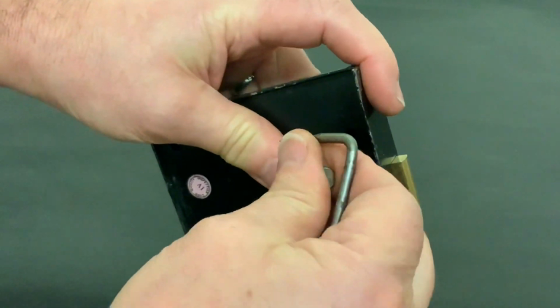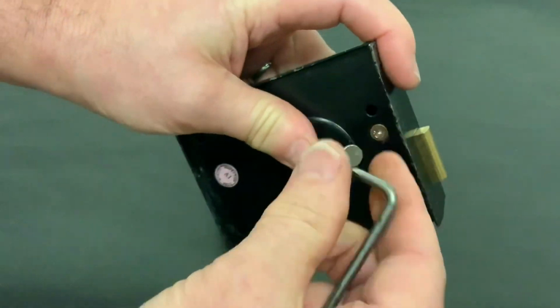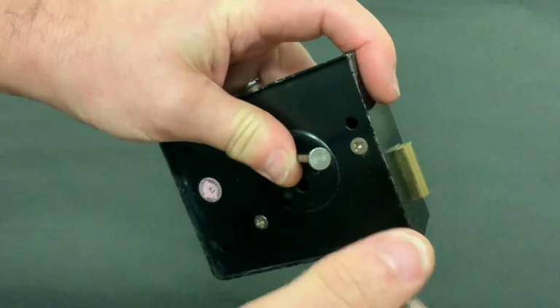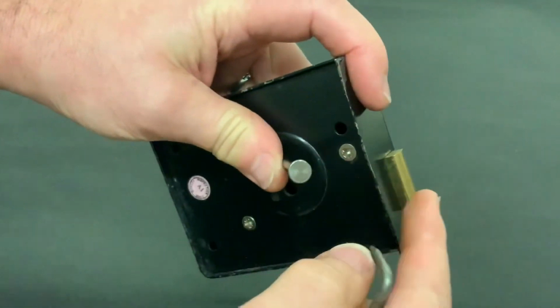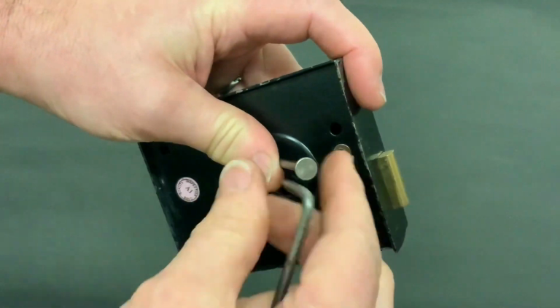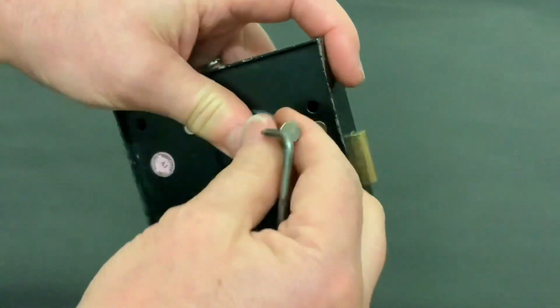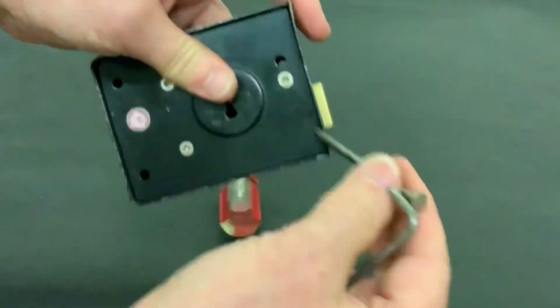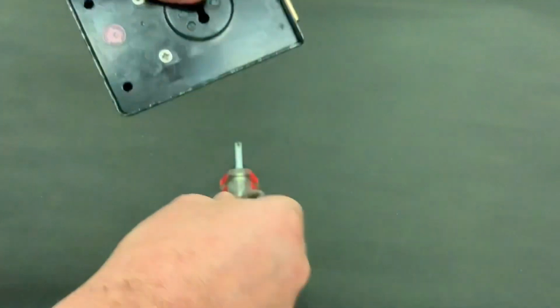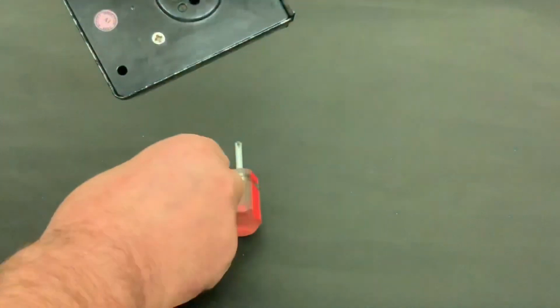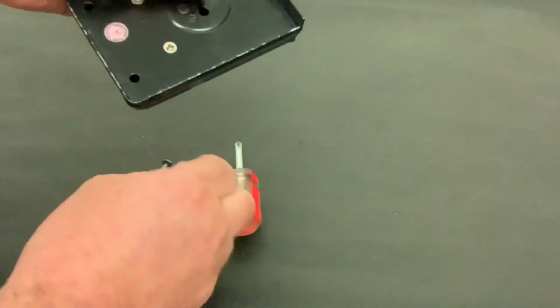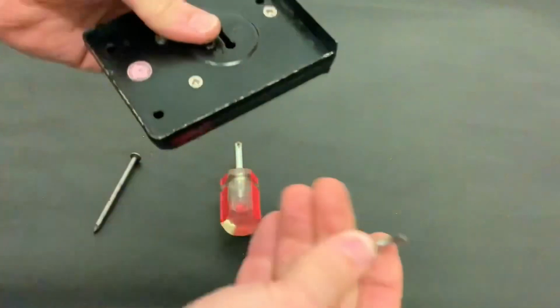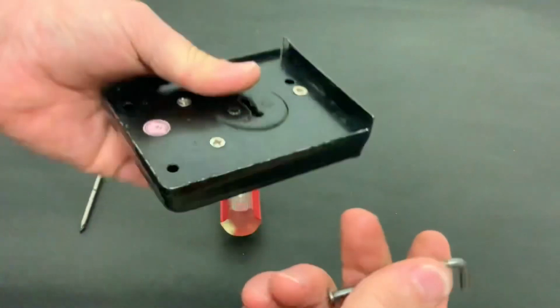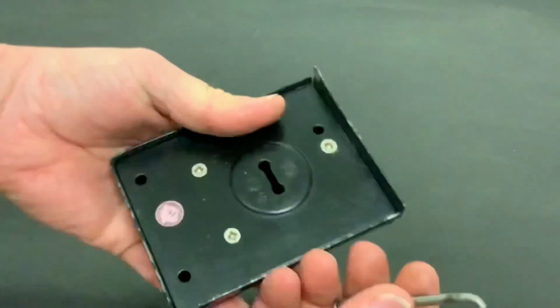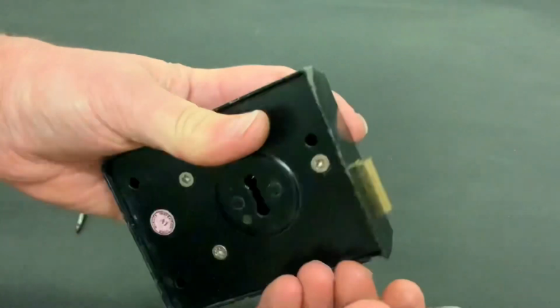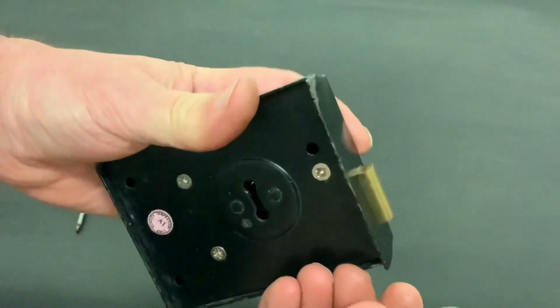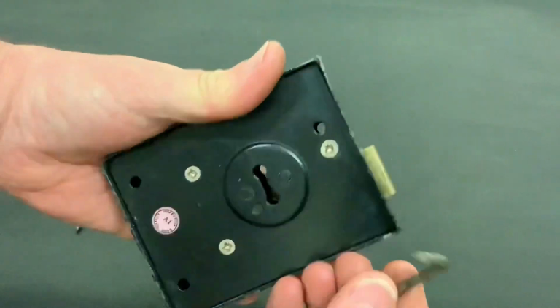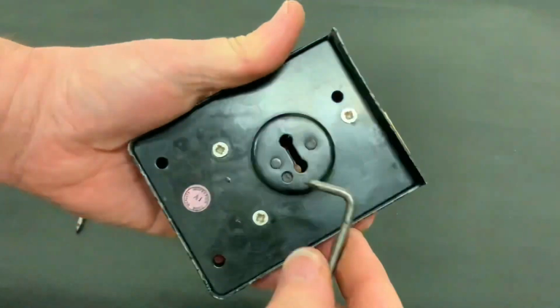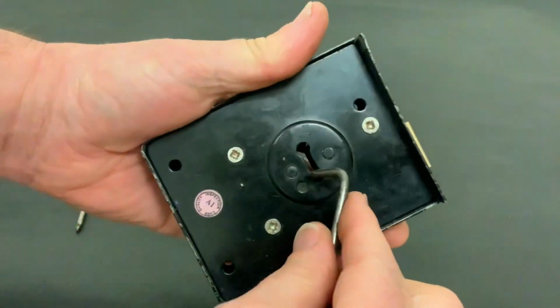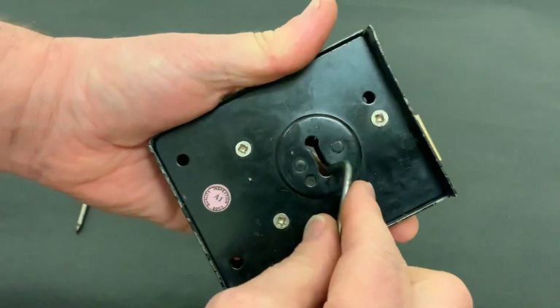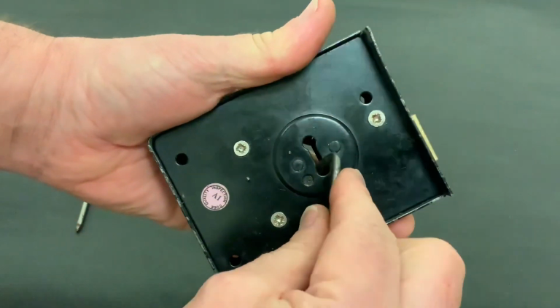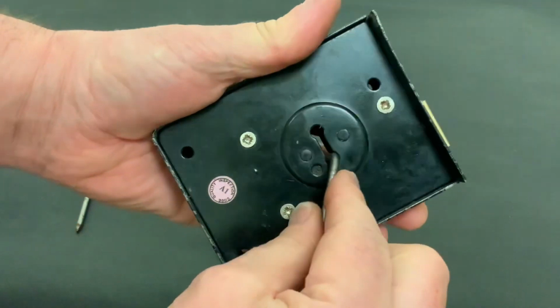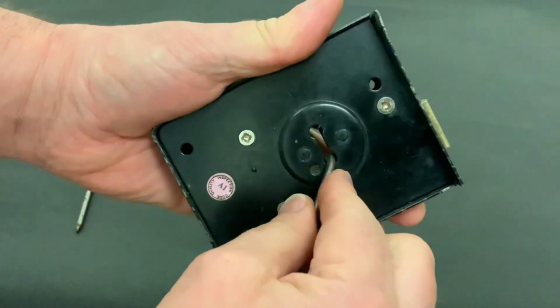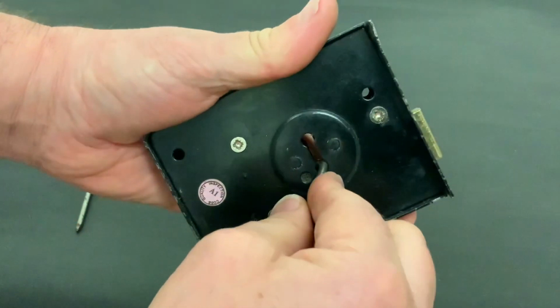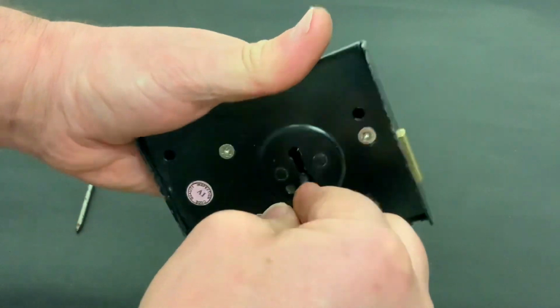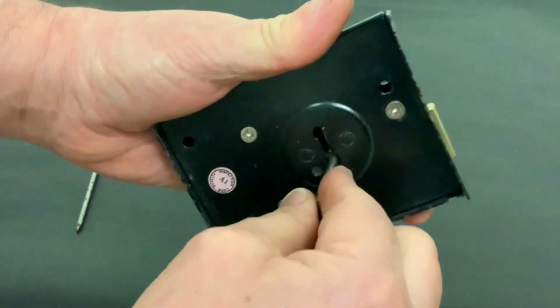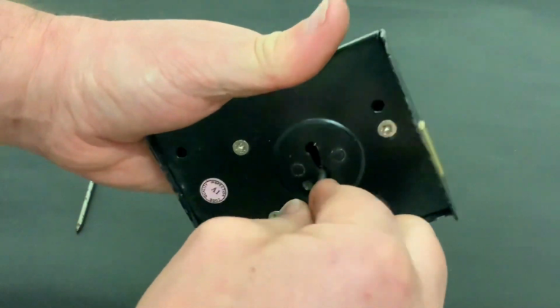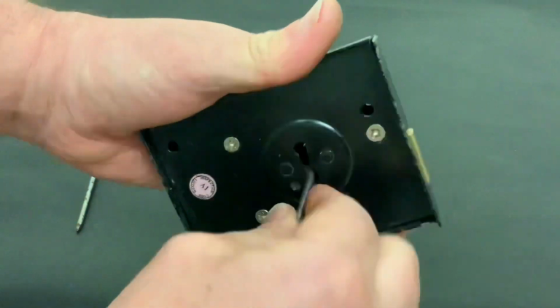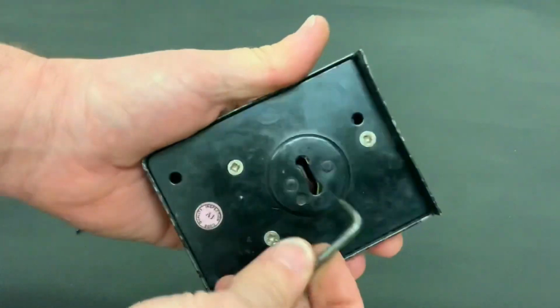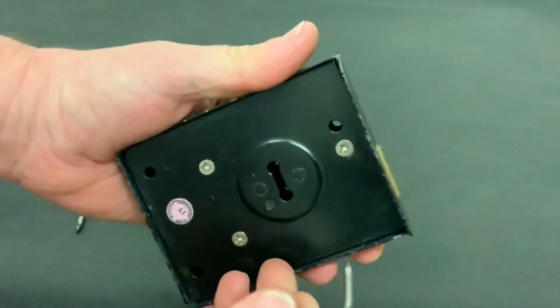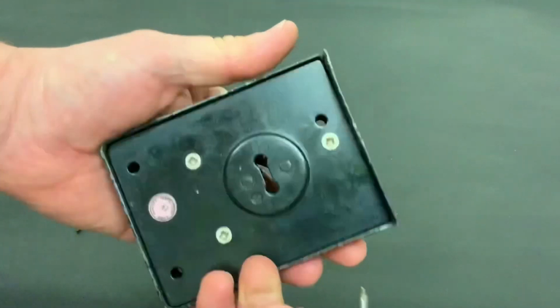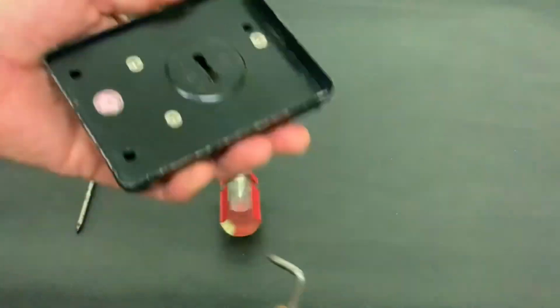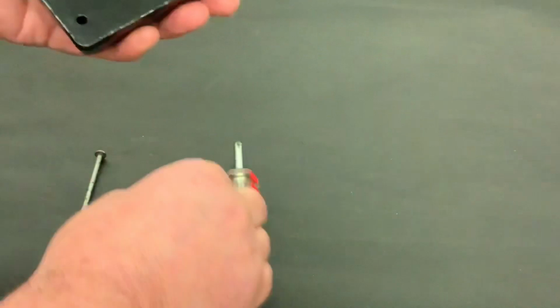Obviously if the bolt doesn't slide all the way across, take that and get your bent nail, put it in and just finish it off. Simple as that.